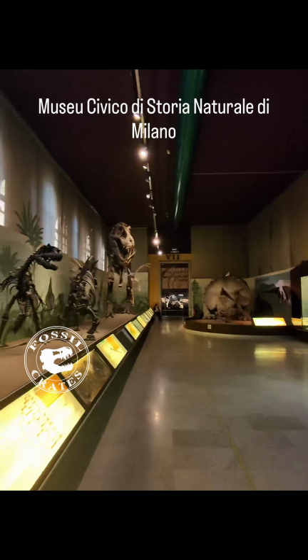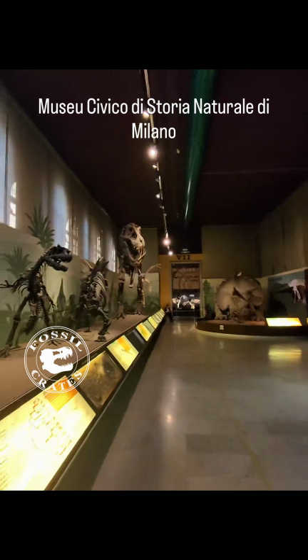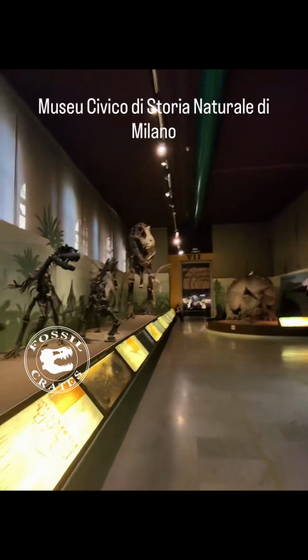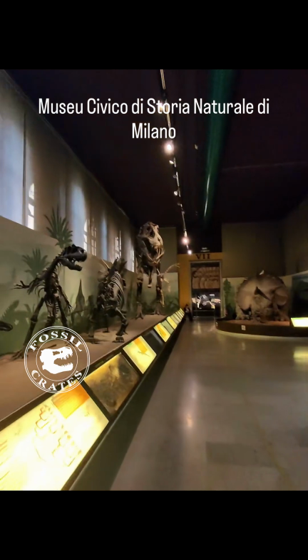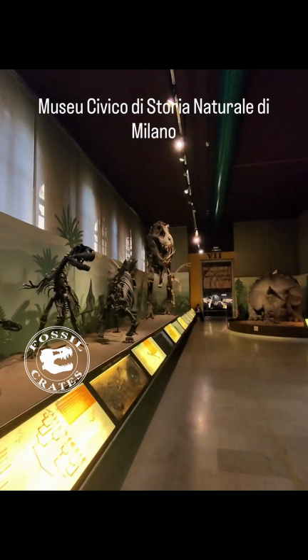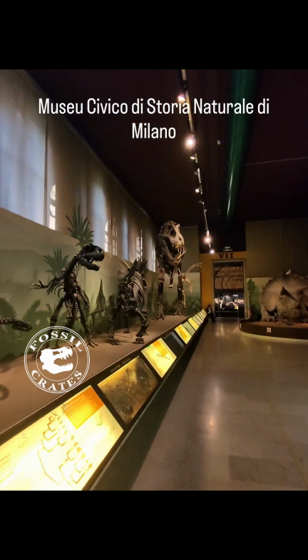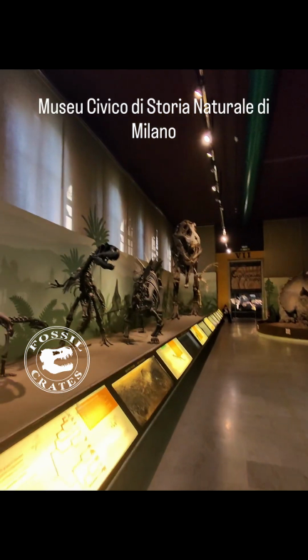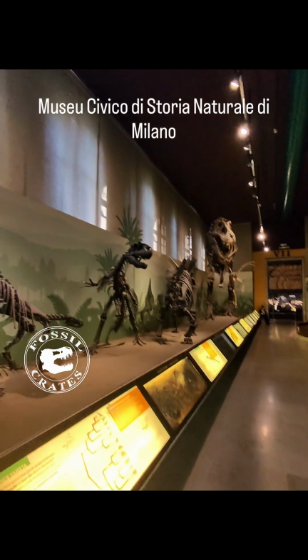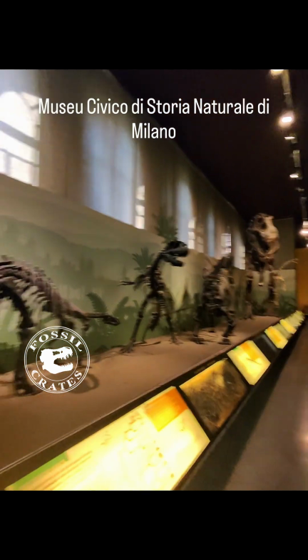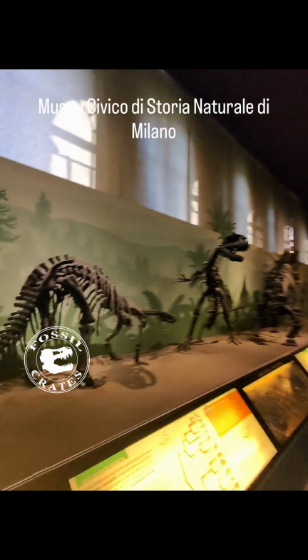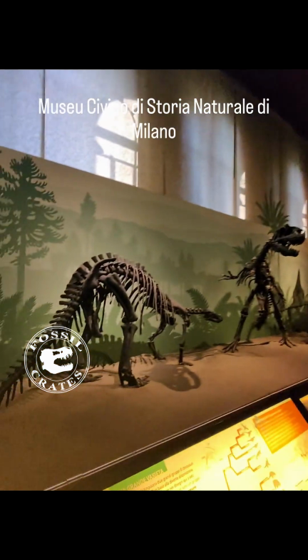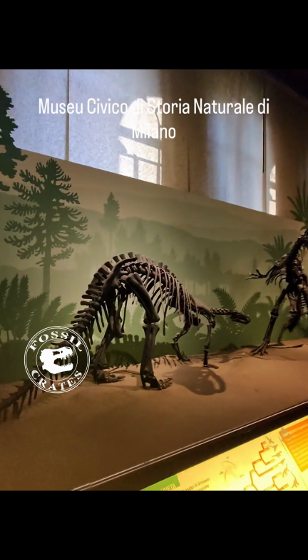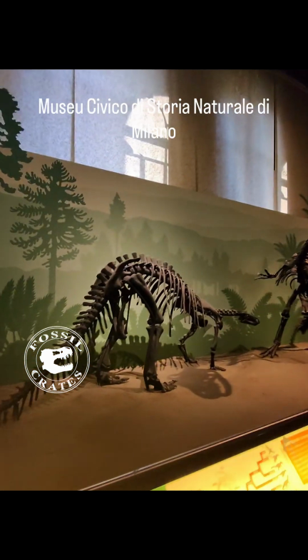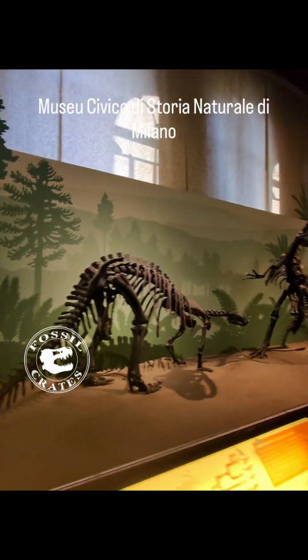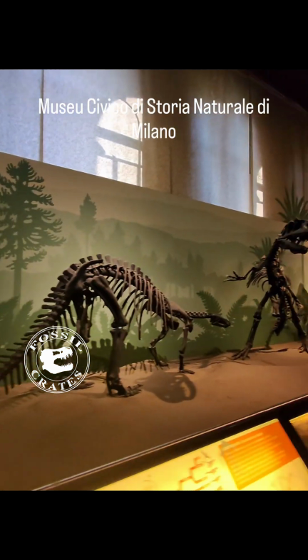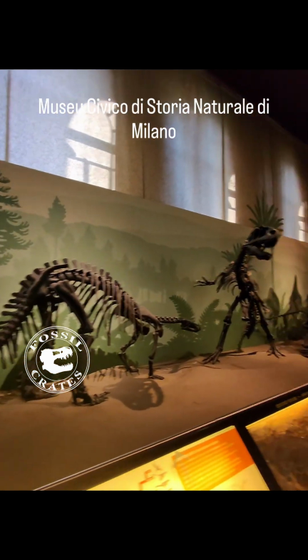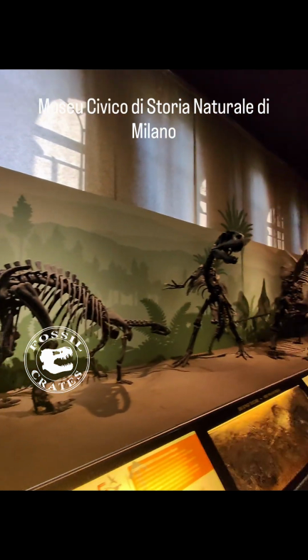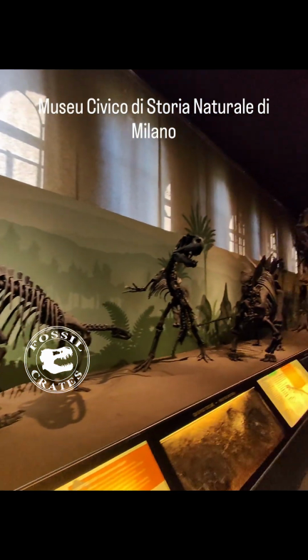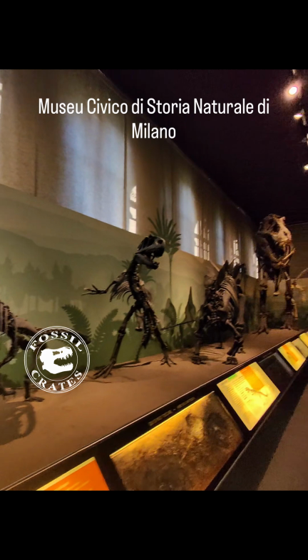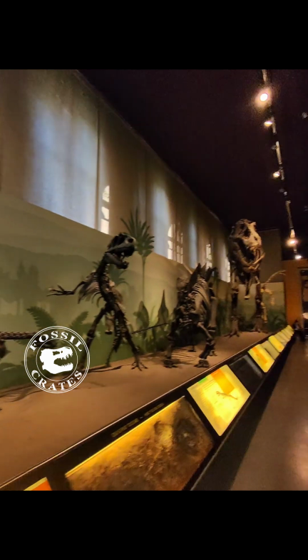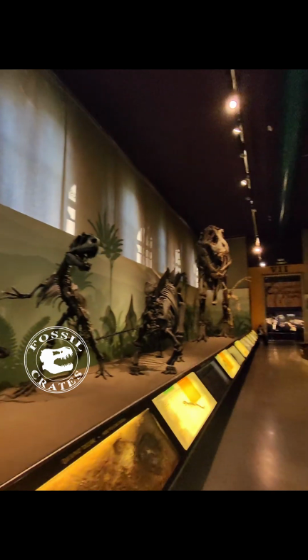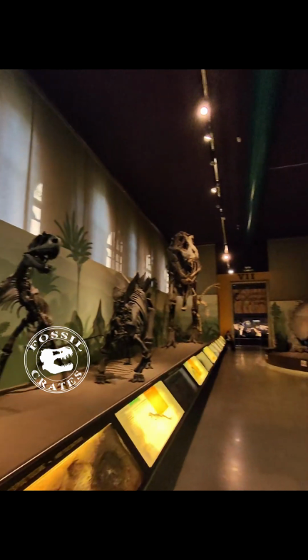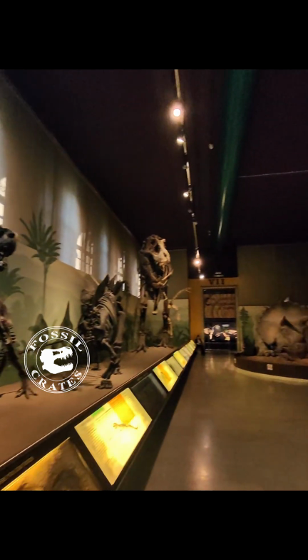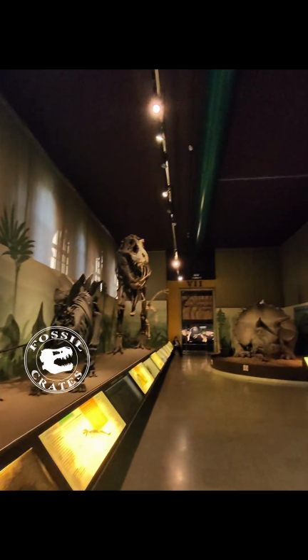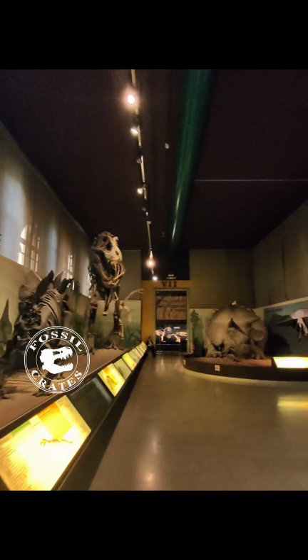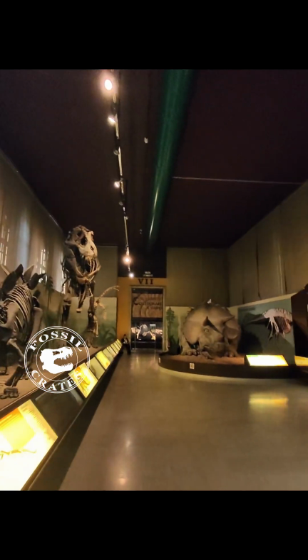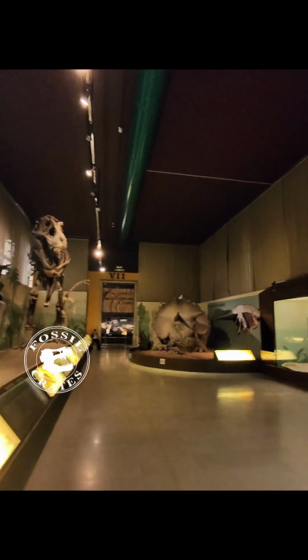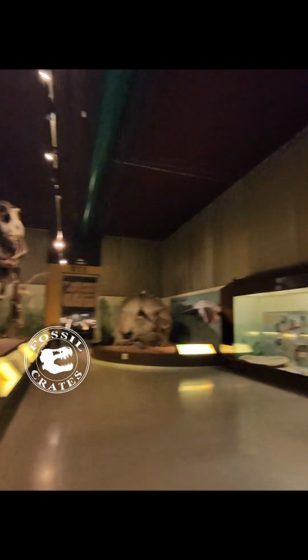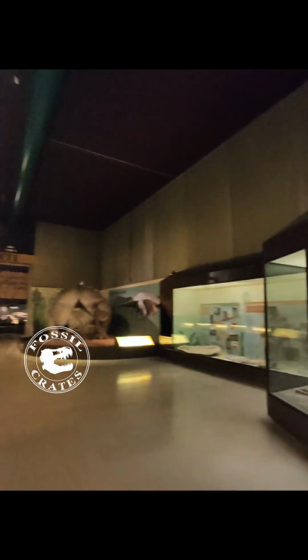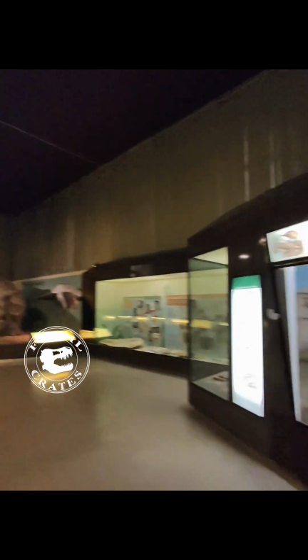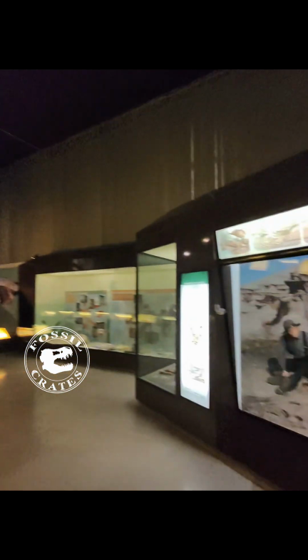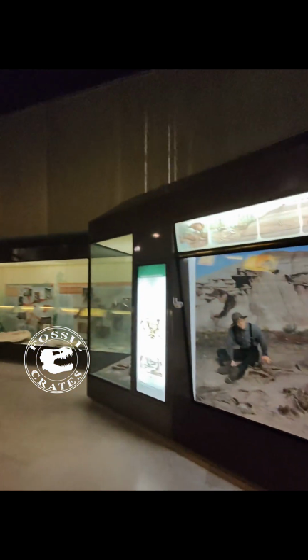Walking through the Dinosaur Hall and more at the Milan Natural History Museum, we just saw a Camptosaurus, an Allosaurus, and a brief Stegosaurus.